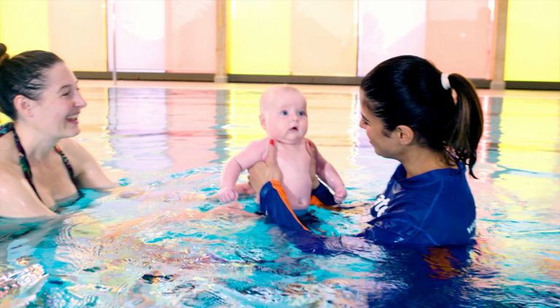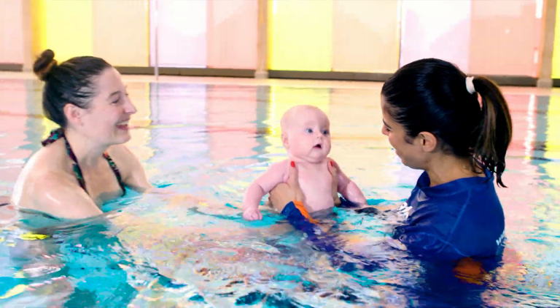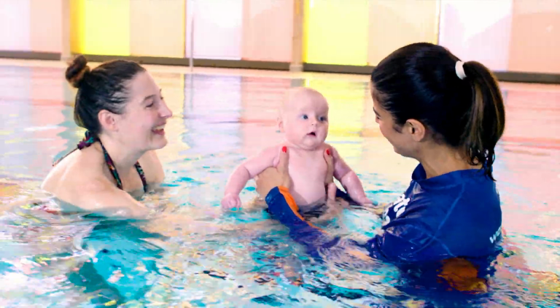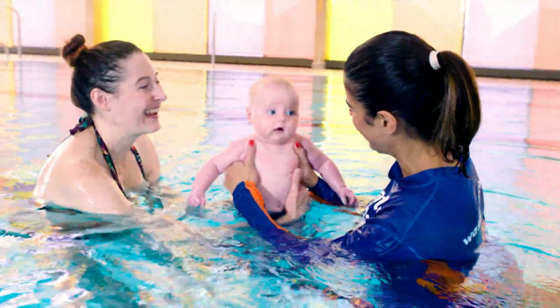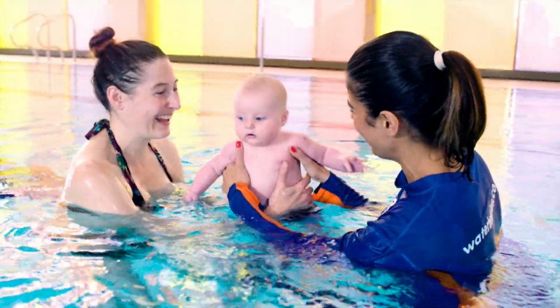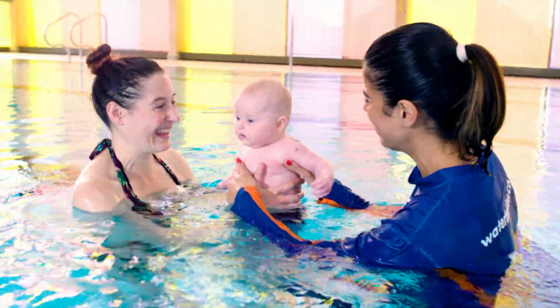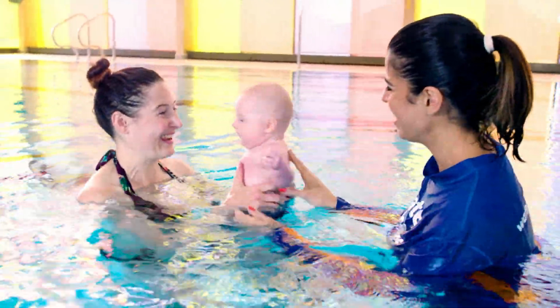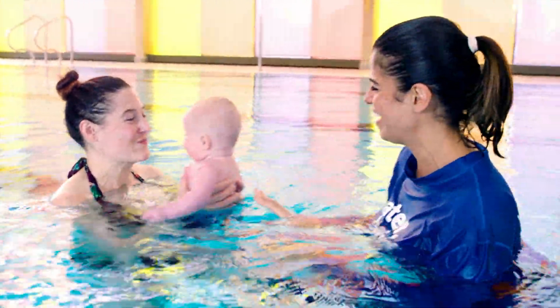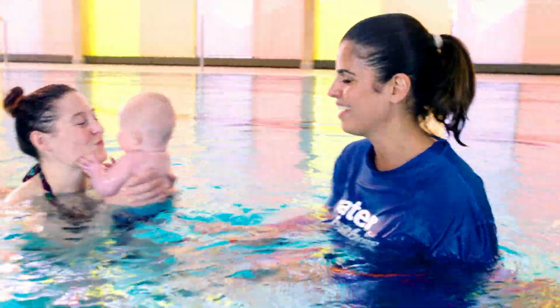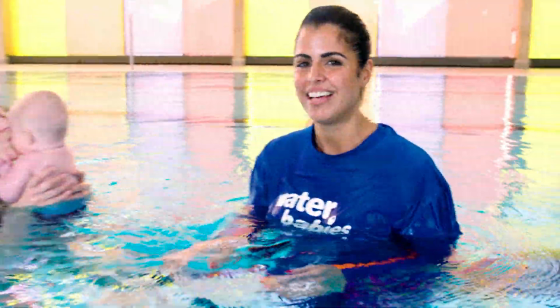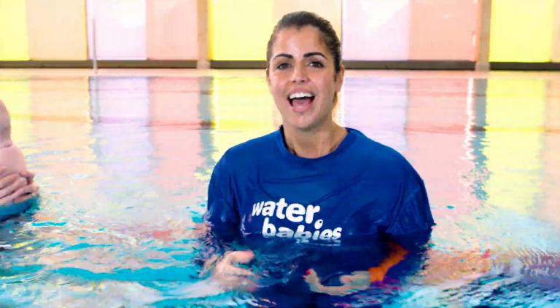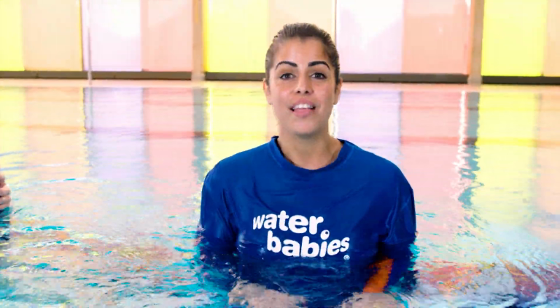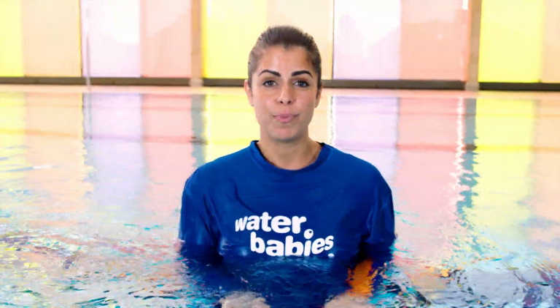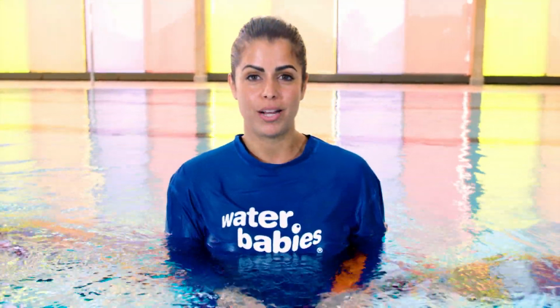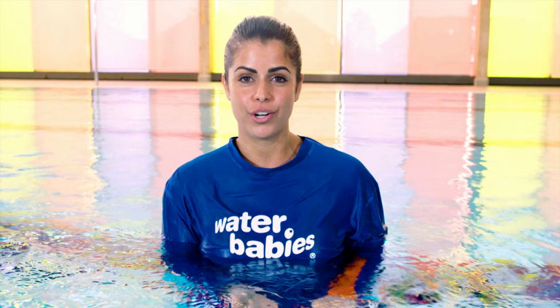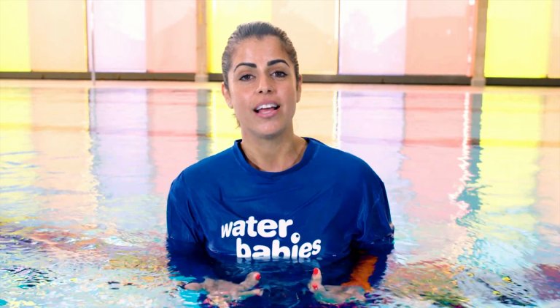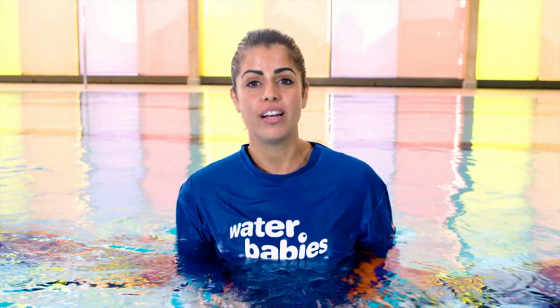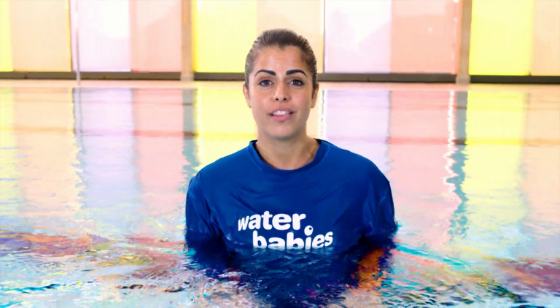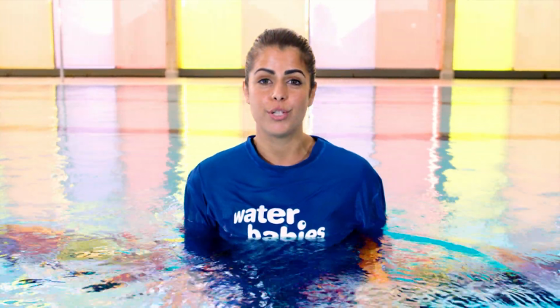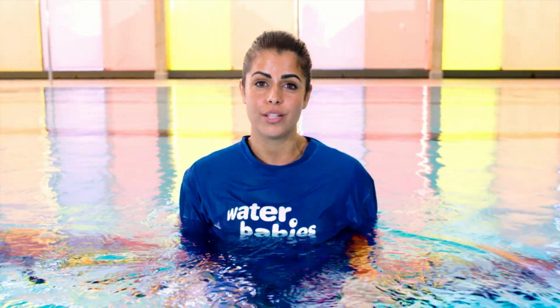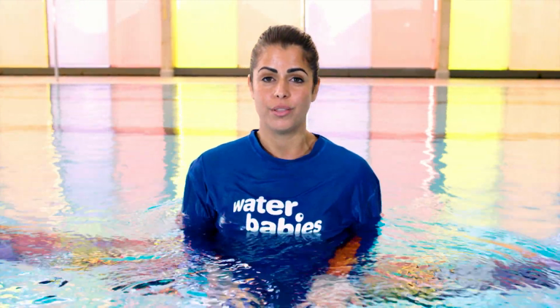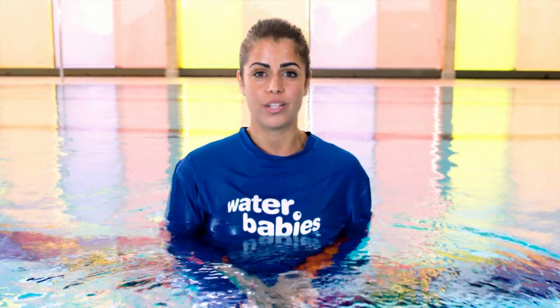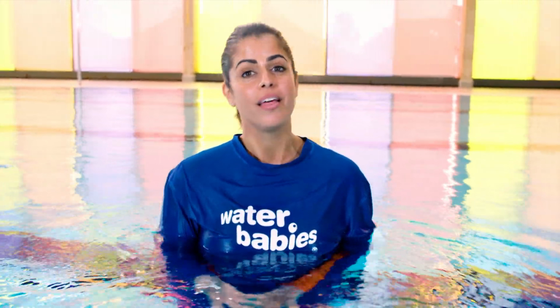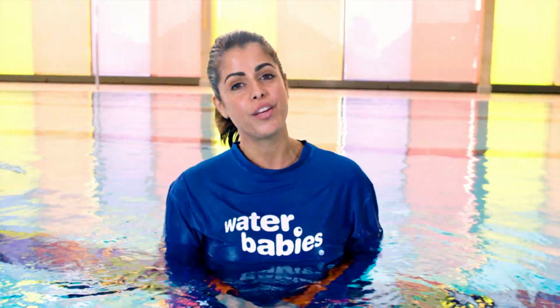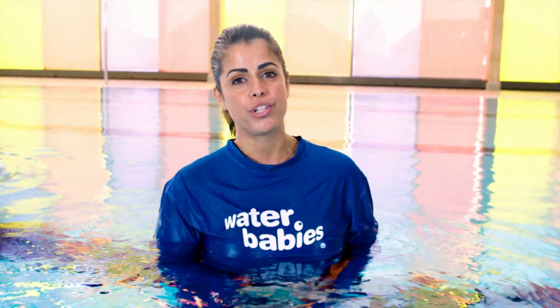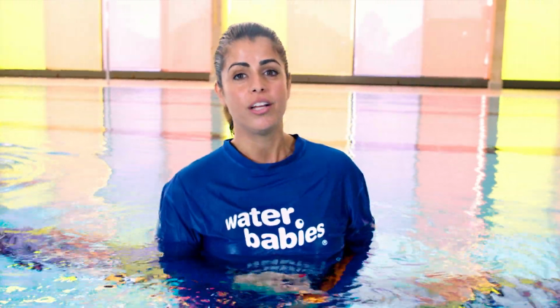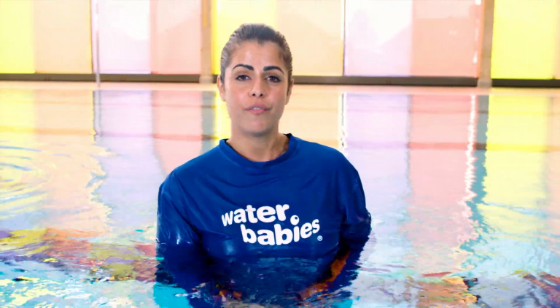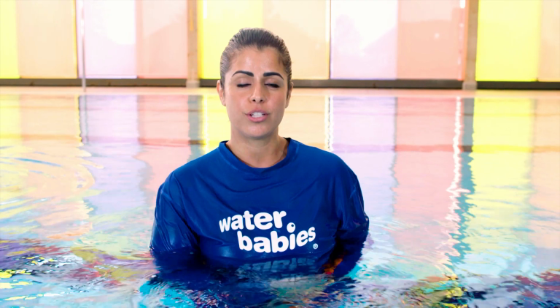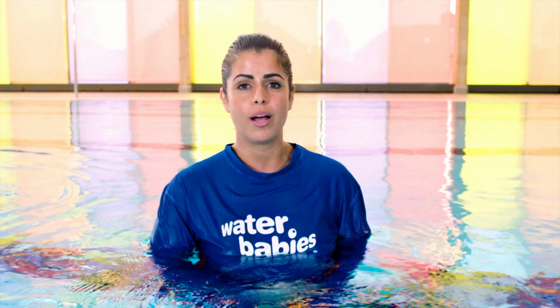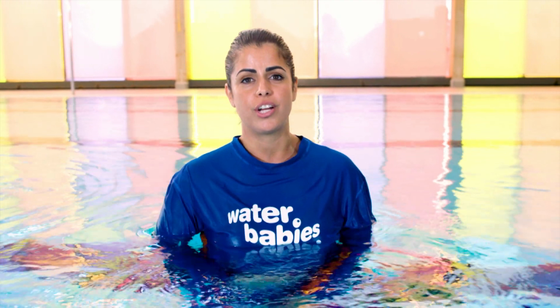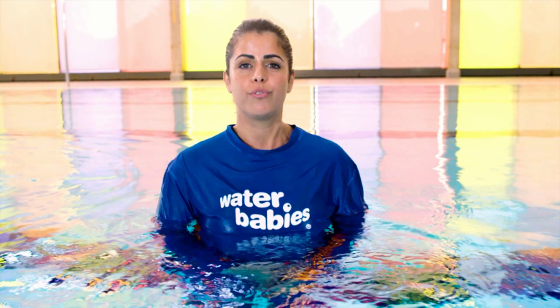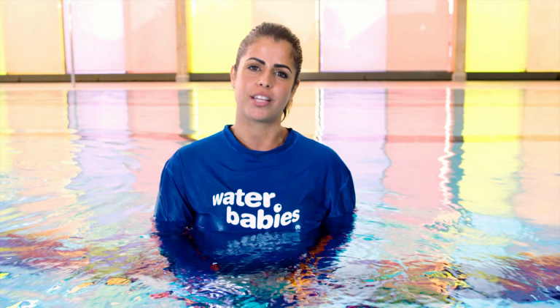Well done, good girl. Thank you. And that's our Splish Splash song. It's a really fun thing to do with your little one in the water. Thank you for watching. Don't forget to subscribe to our channel for more skills.